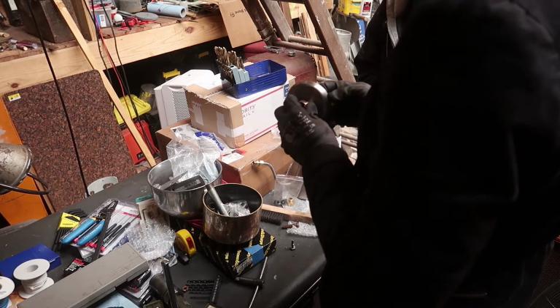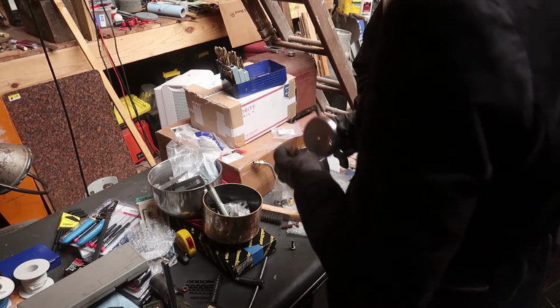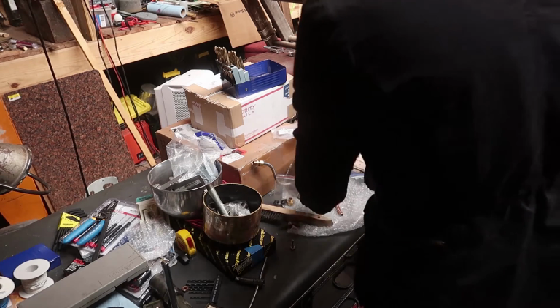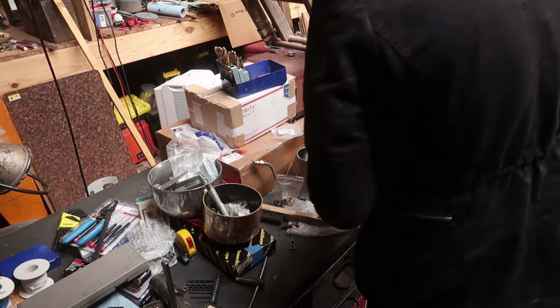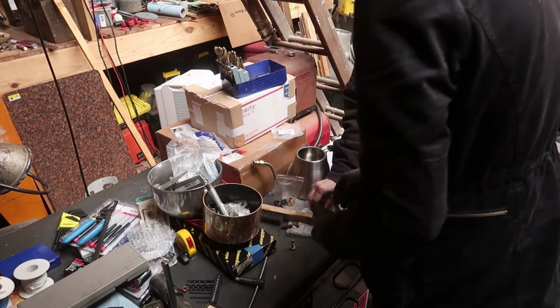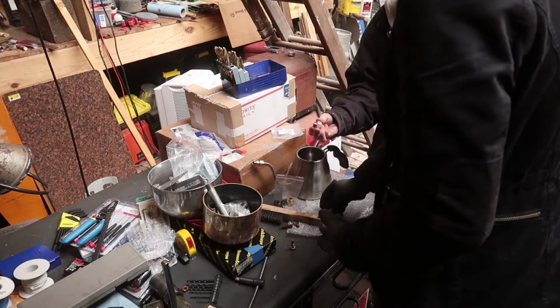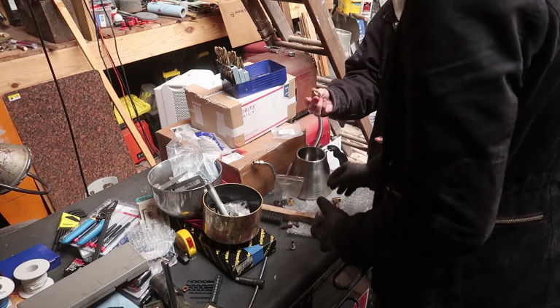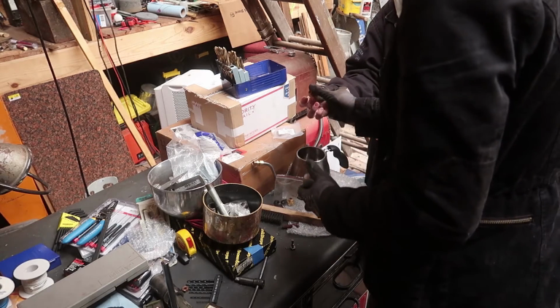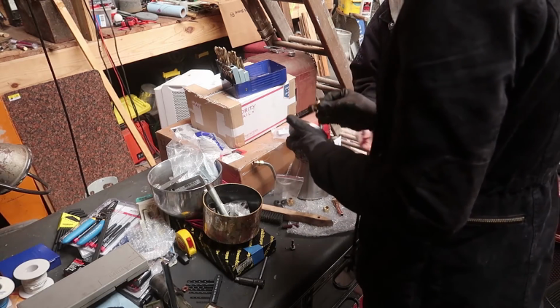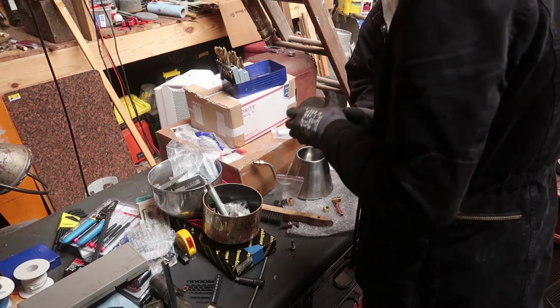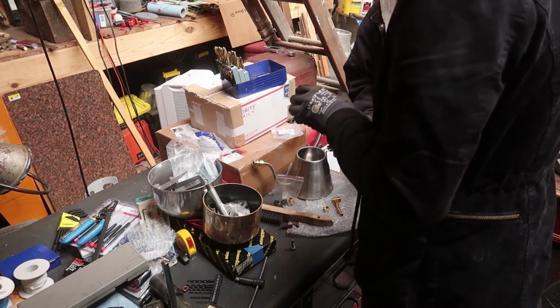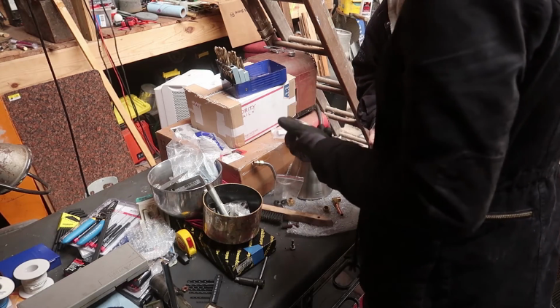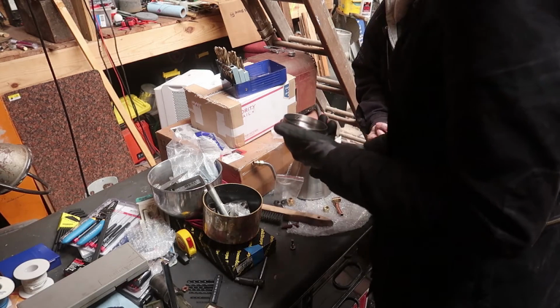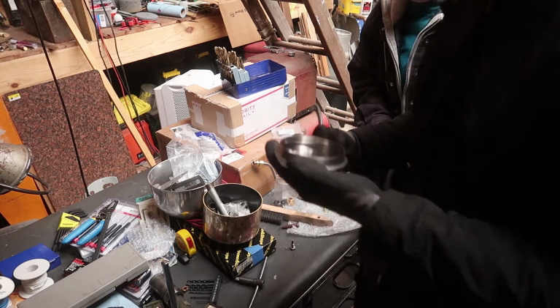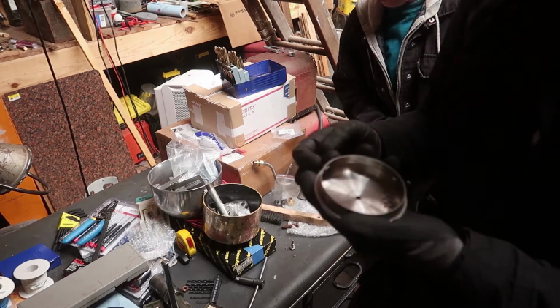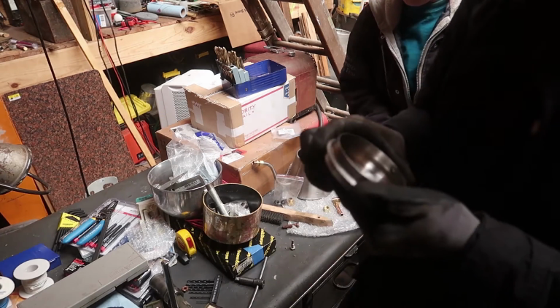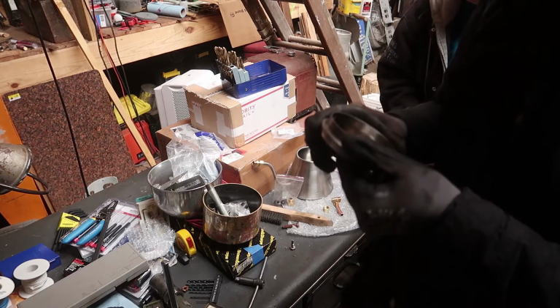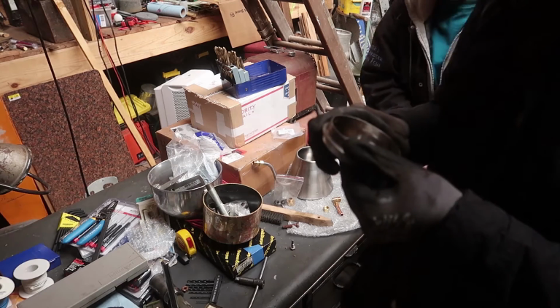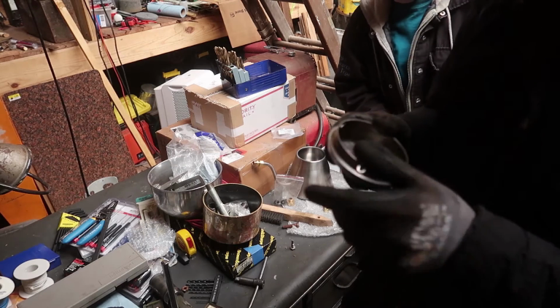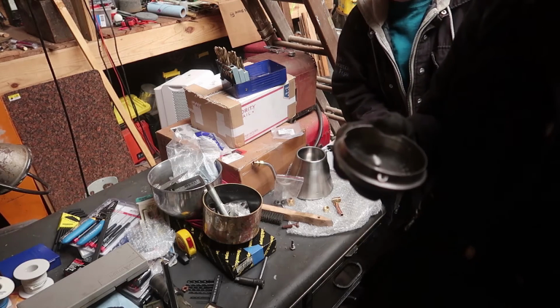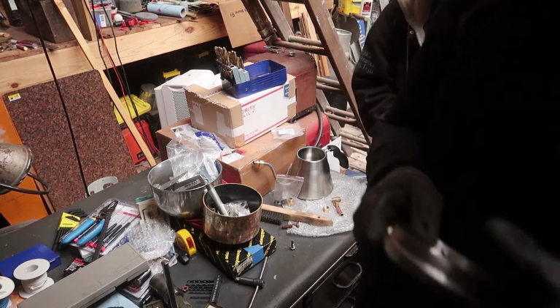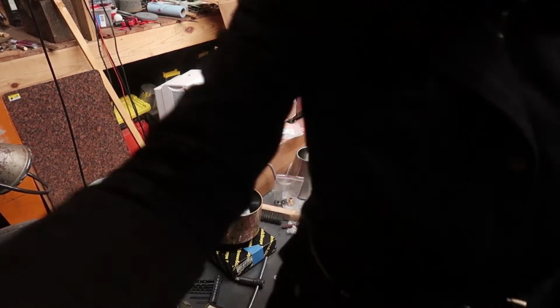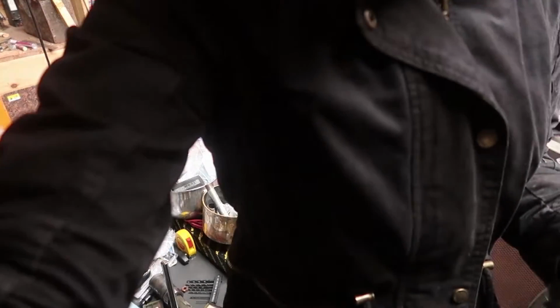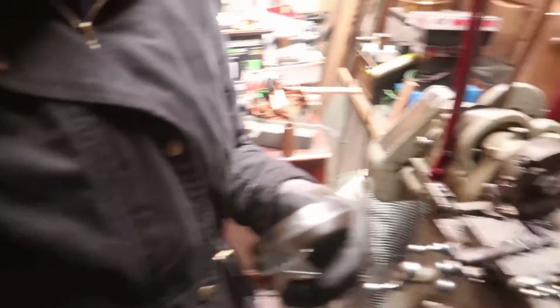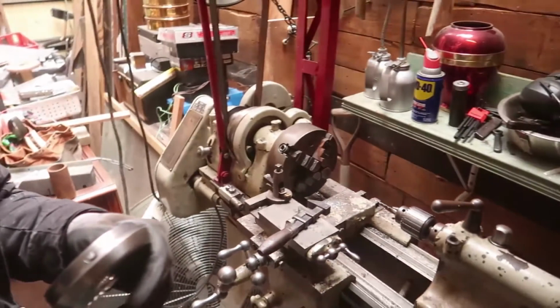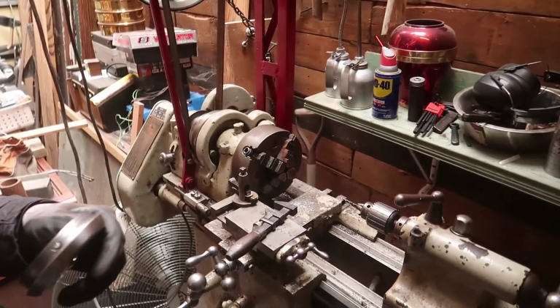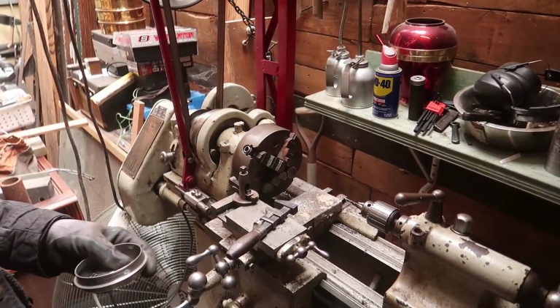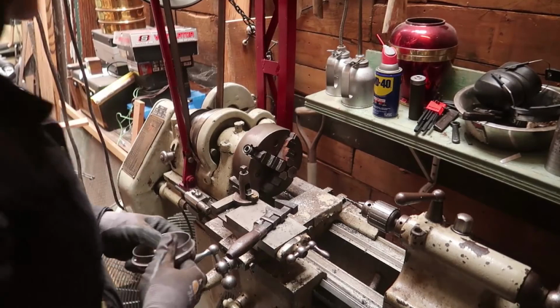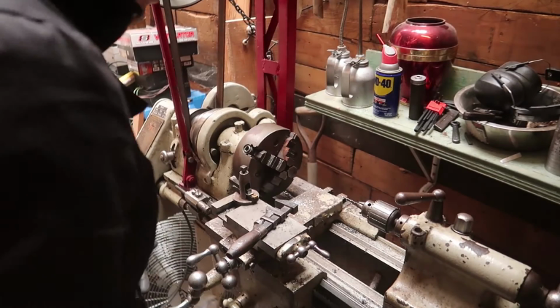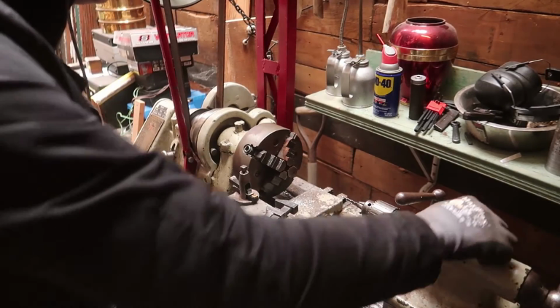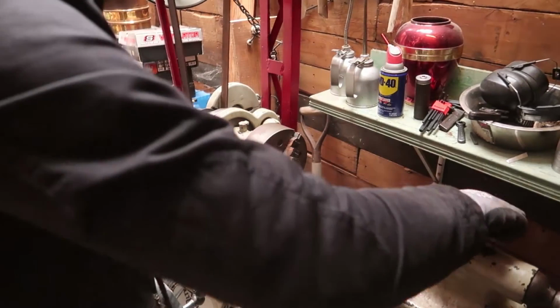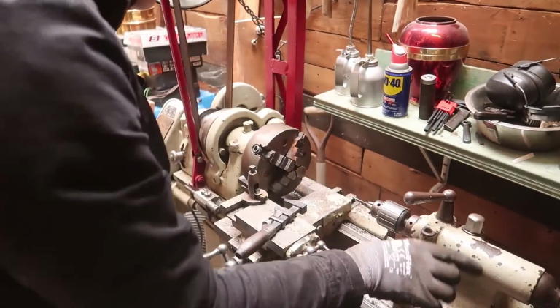Yes please. So this will go through the bottom. I can do that — it's actually the right thread and everything. I might actually have some more of the little compression pieces. I might be able to use this backwards.